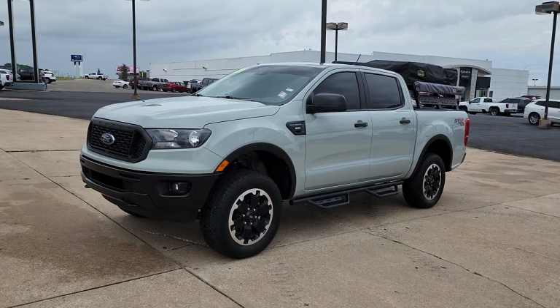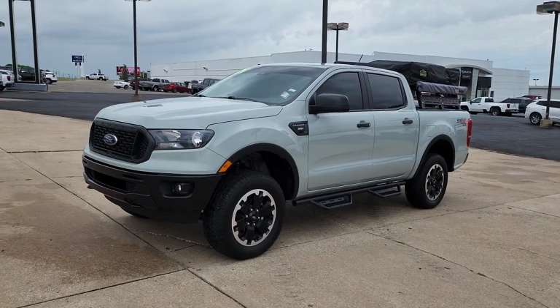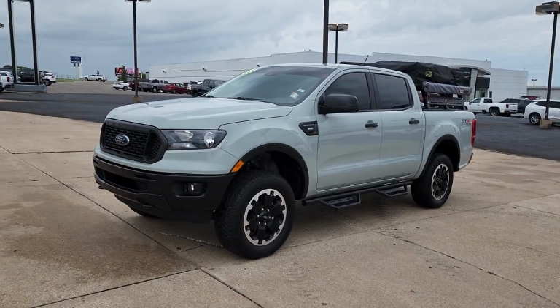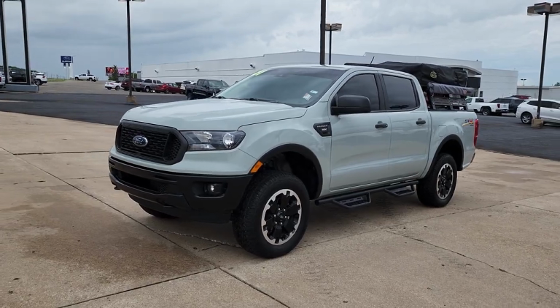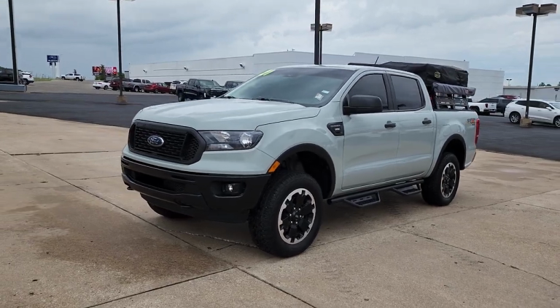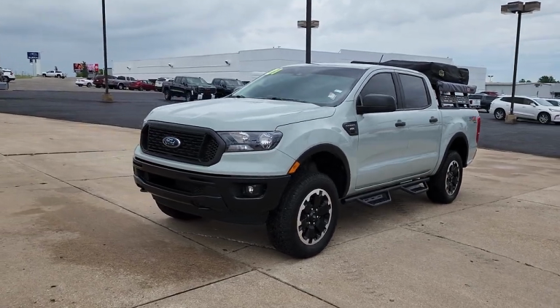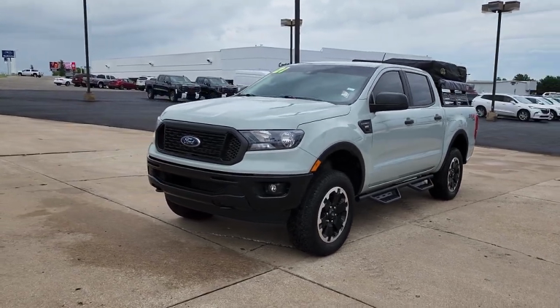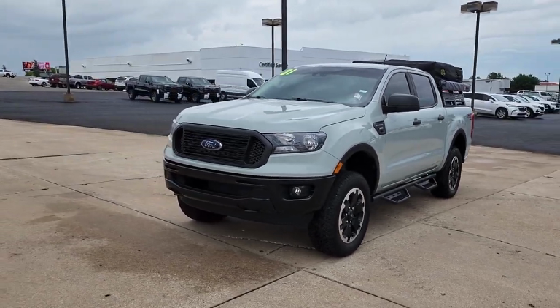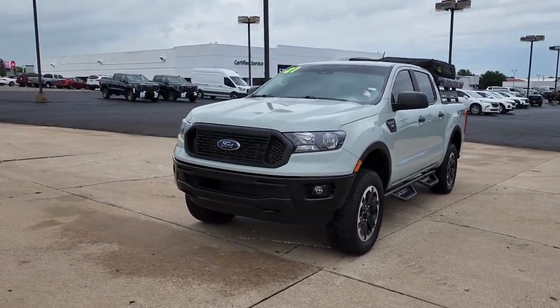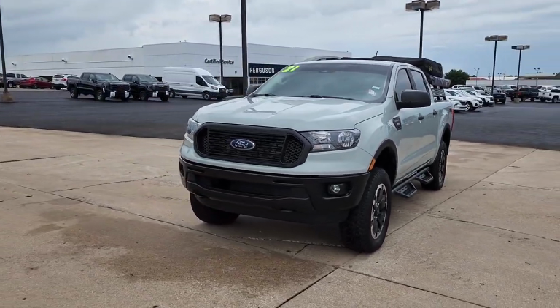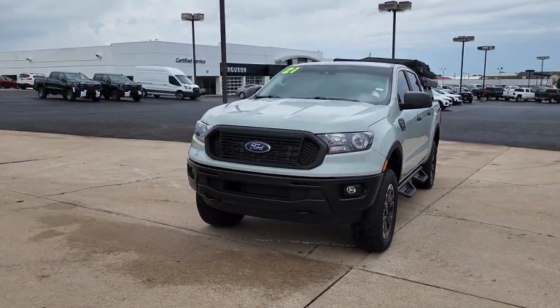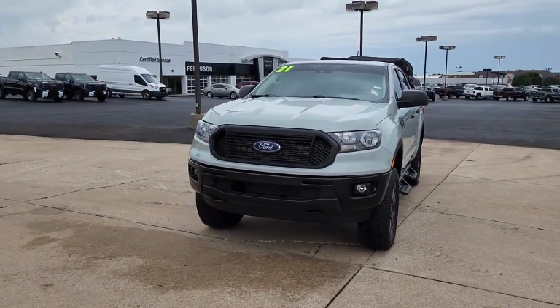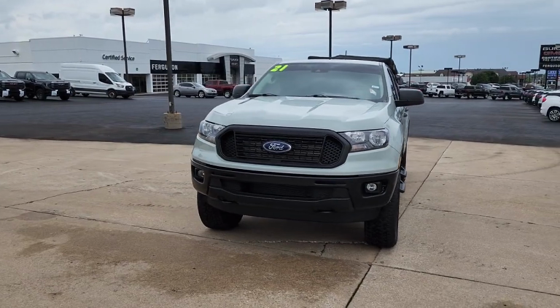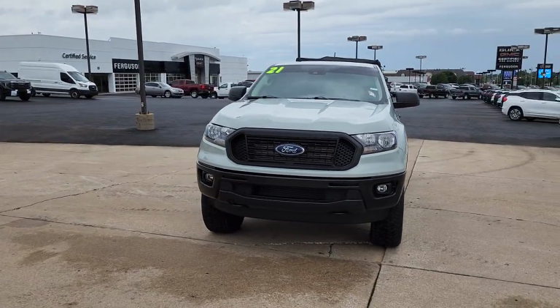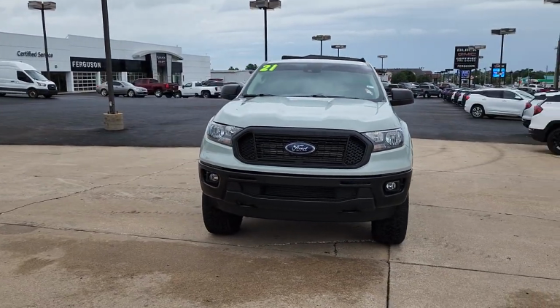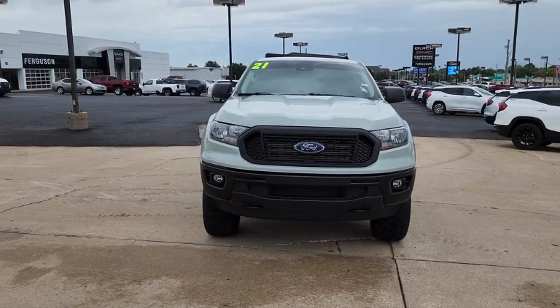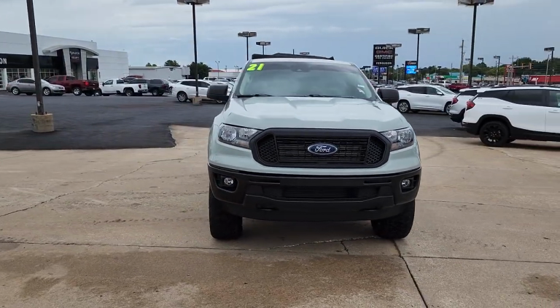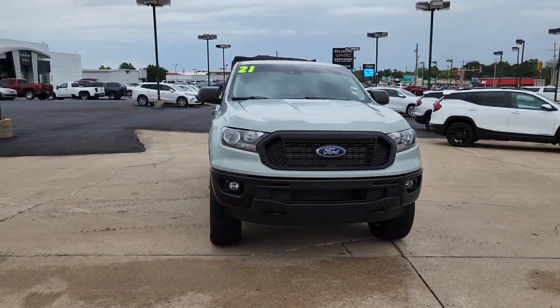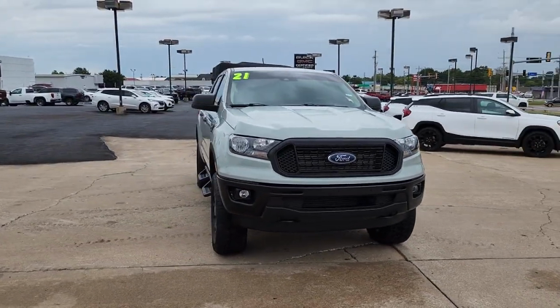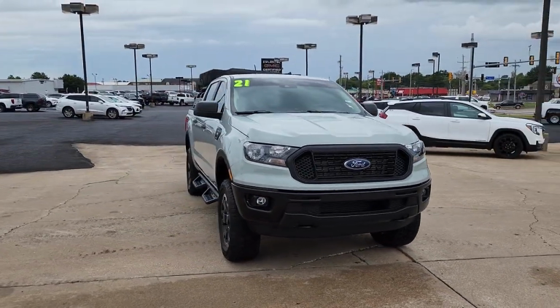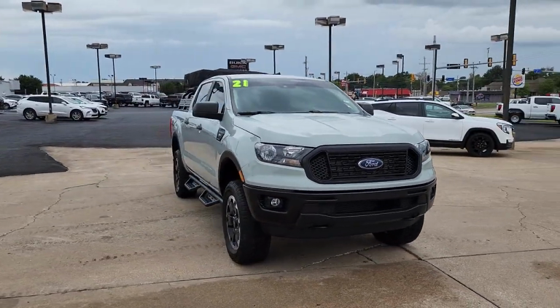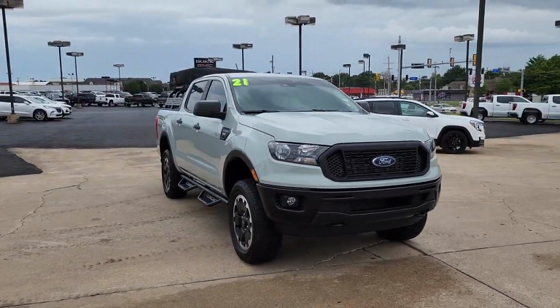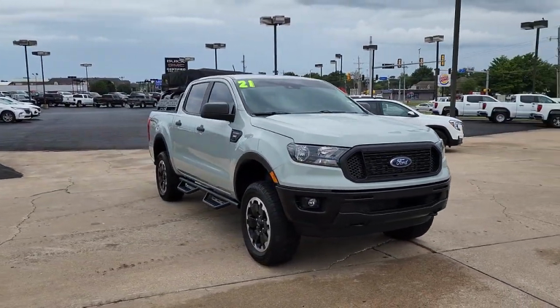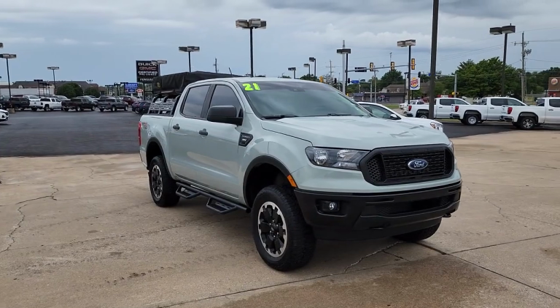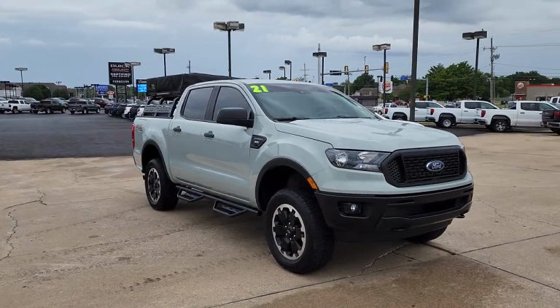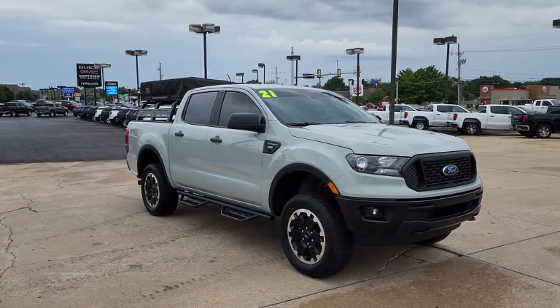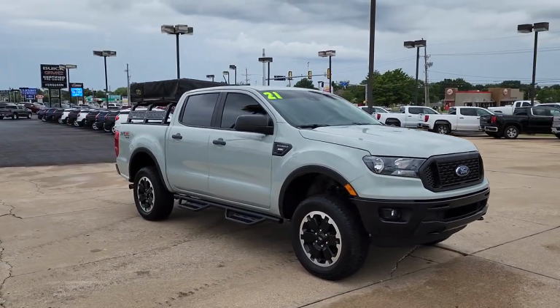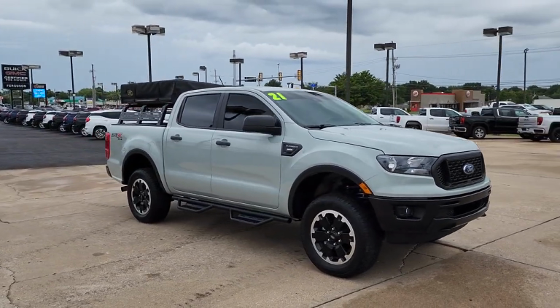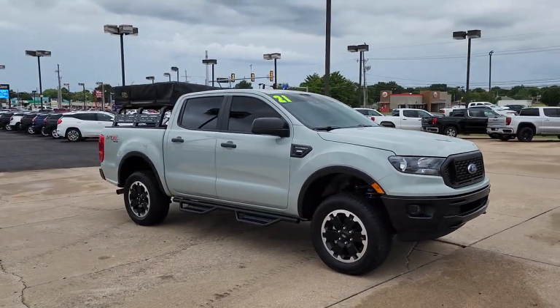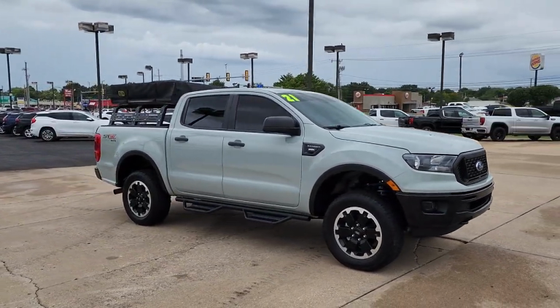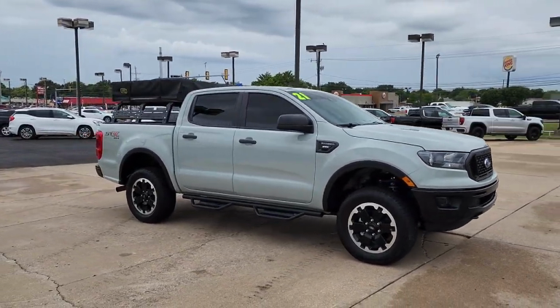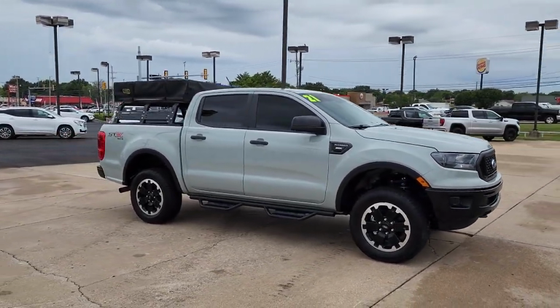Get into the 2021 Ford Ranger. With less than 10,000 miles on the odometer, this vehicle stands out from the rest. Here's a Ford Ranger, the midsize pickup that's both smart and tough.